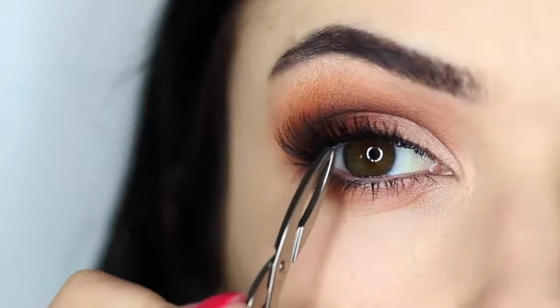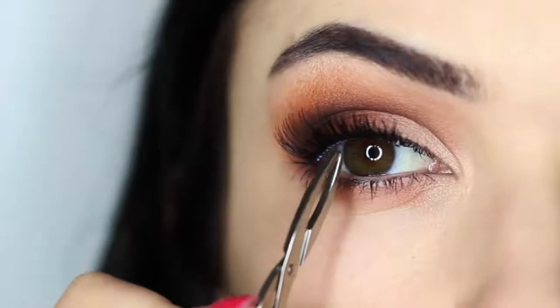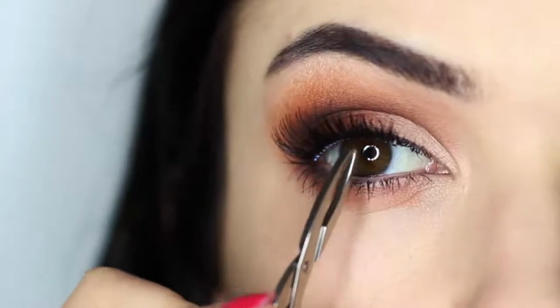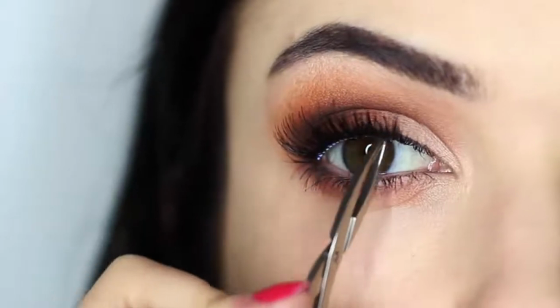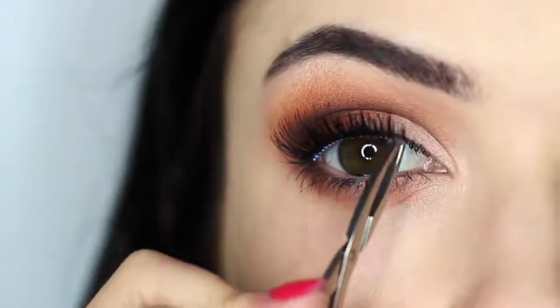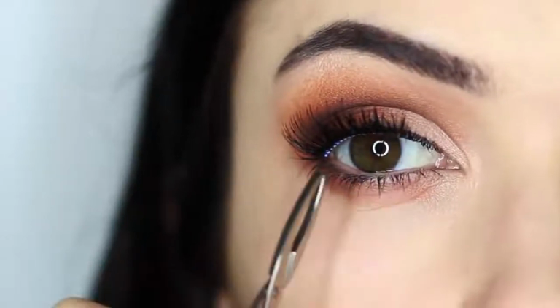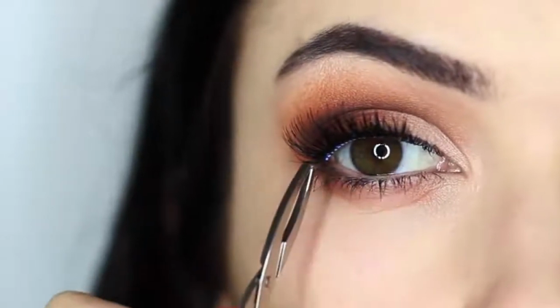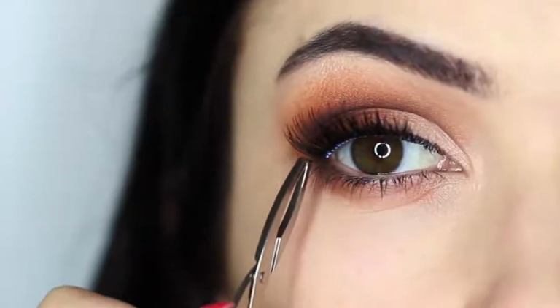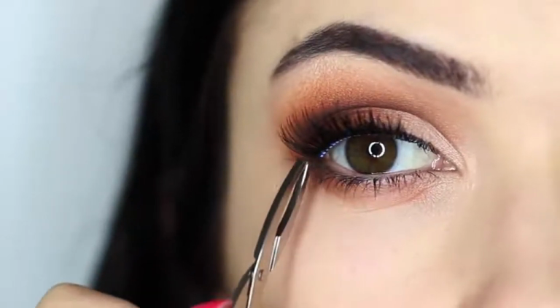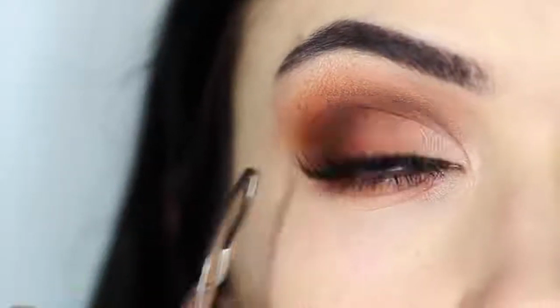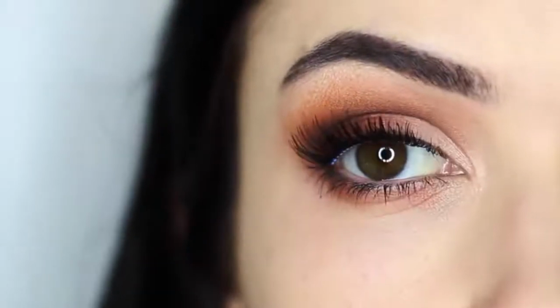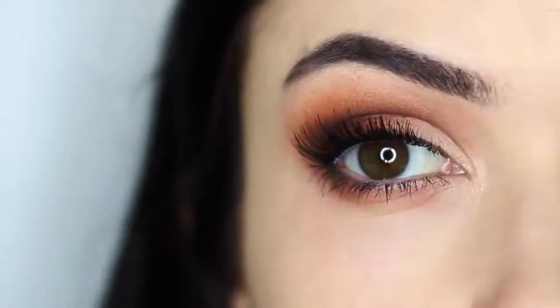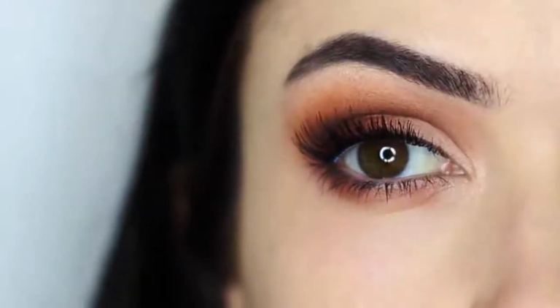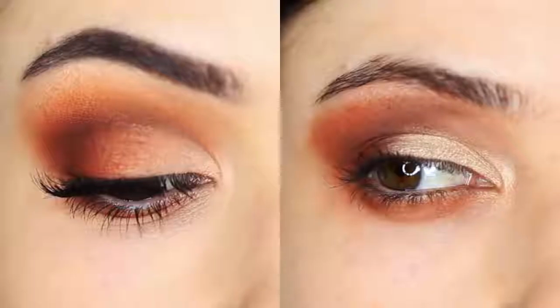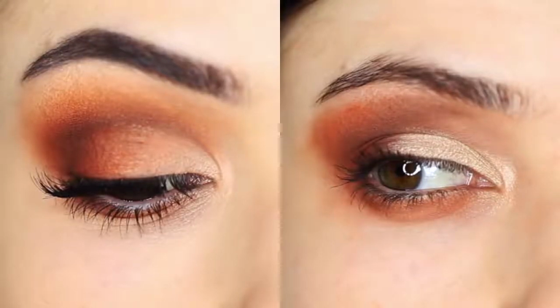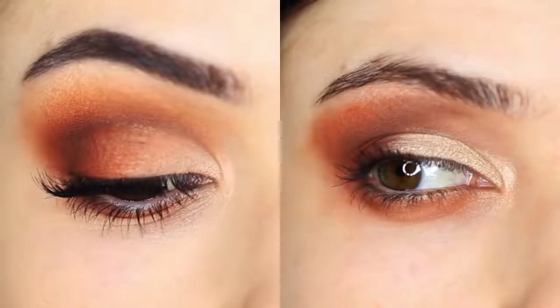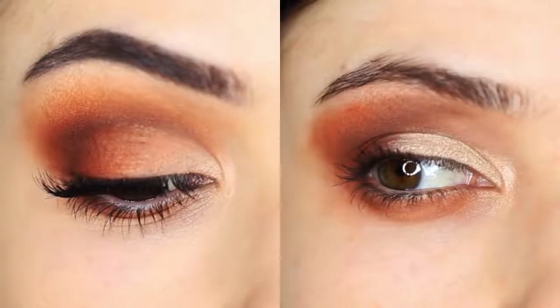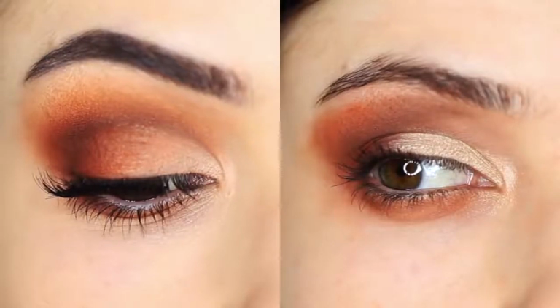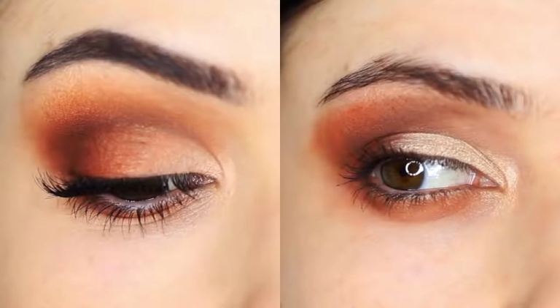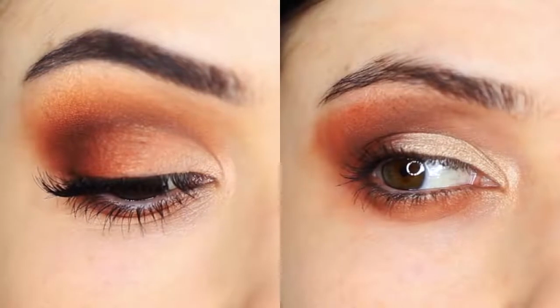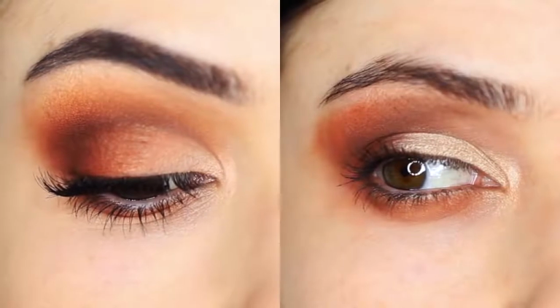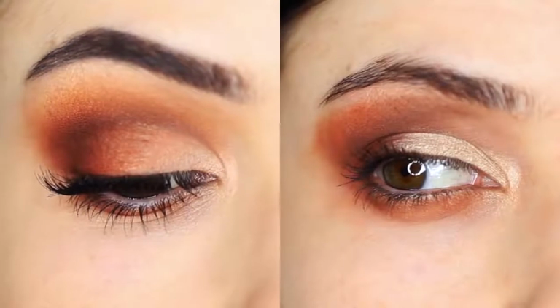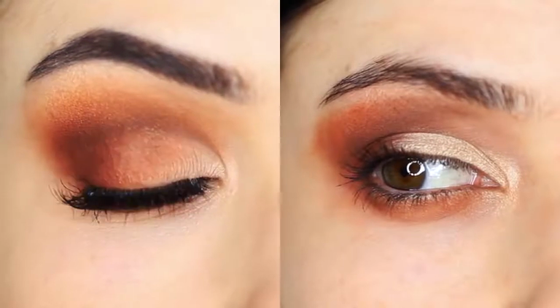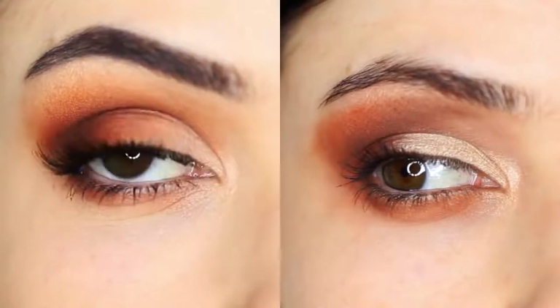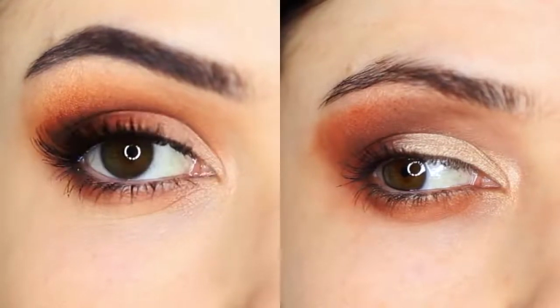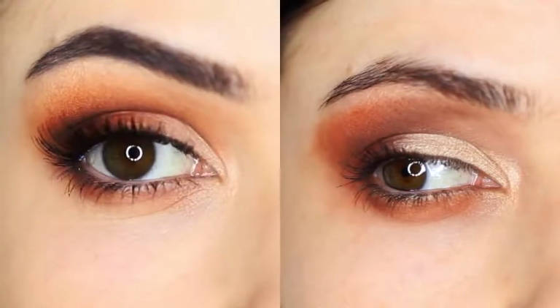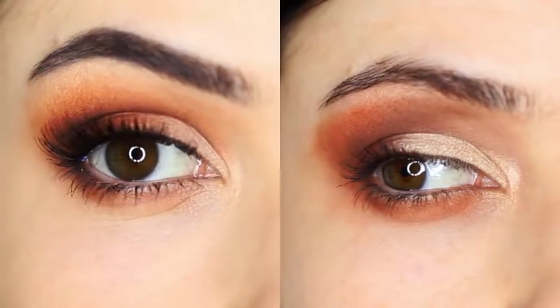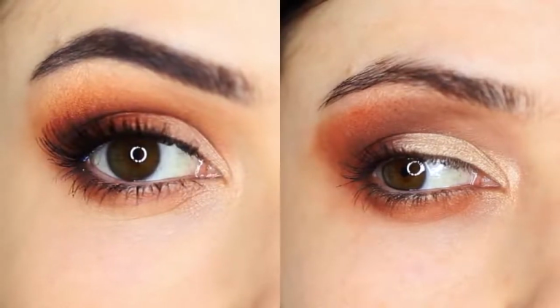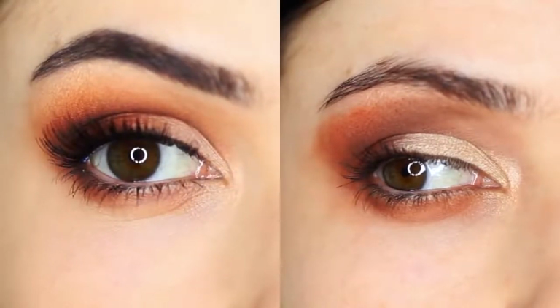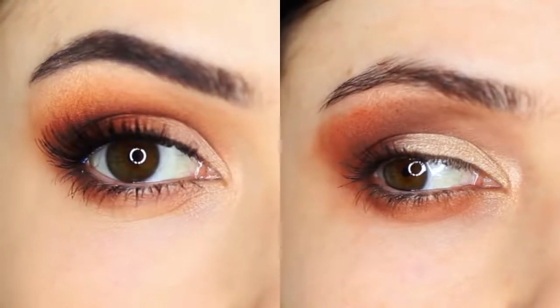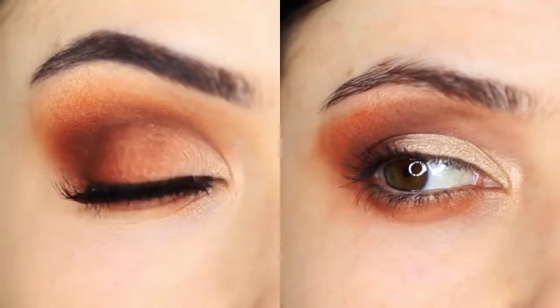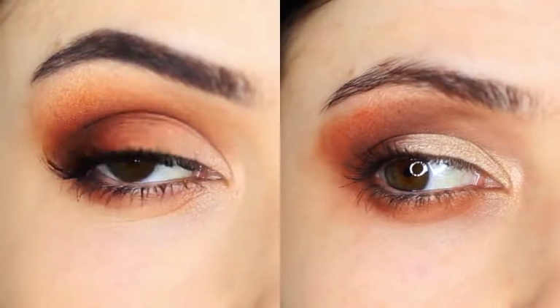If you're not very good at it, use some false eyelashes. Remember, your lashes are that finishing step that shouldn't be skipped, so spend a little bit of time on it.